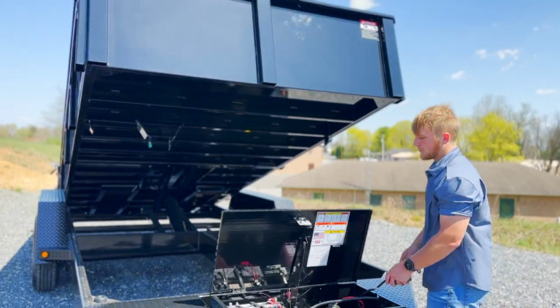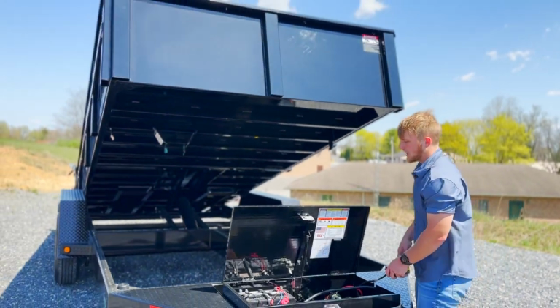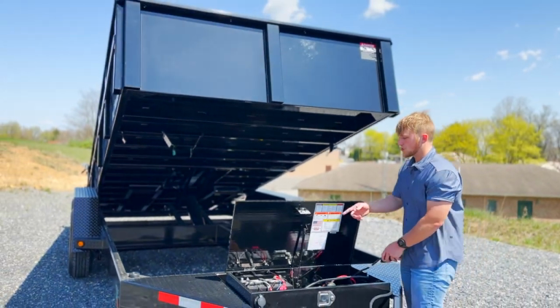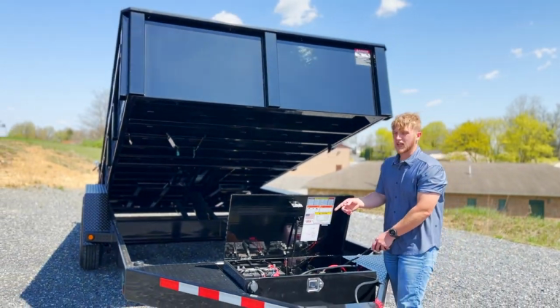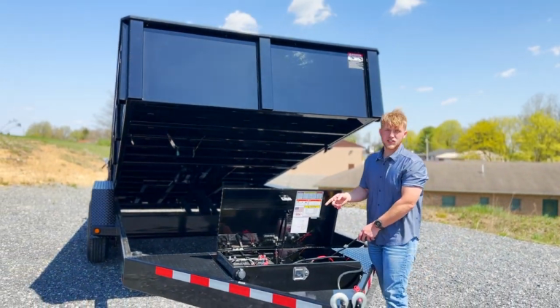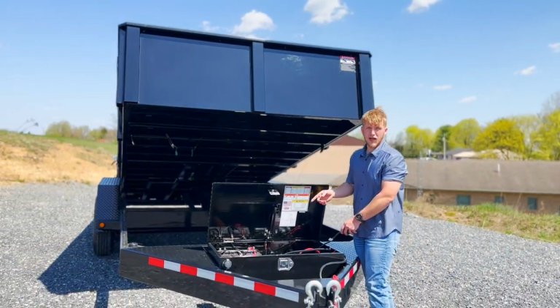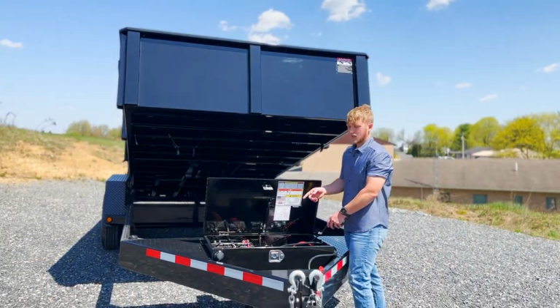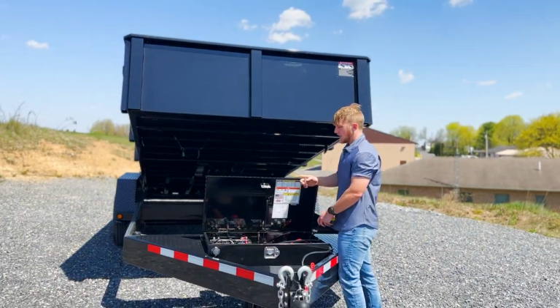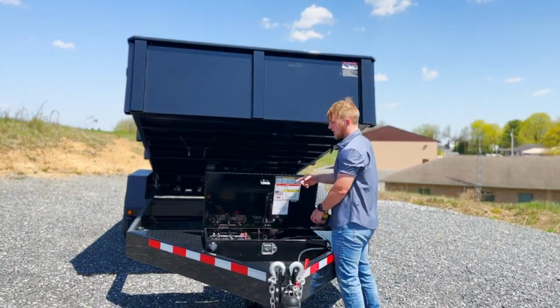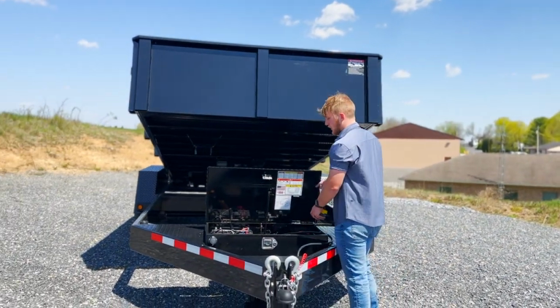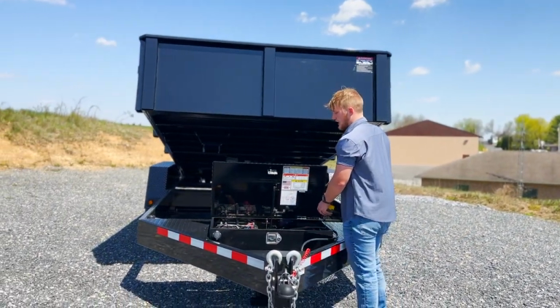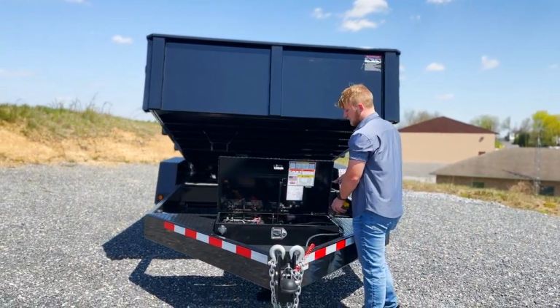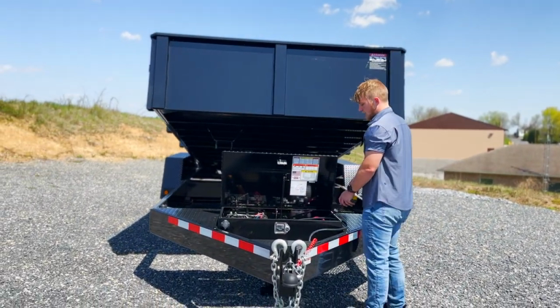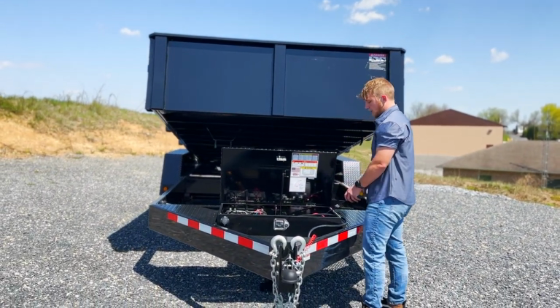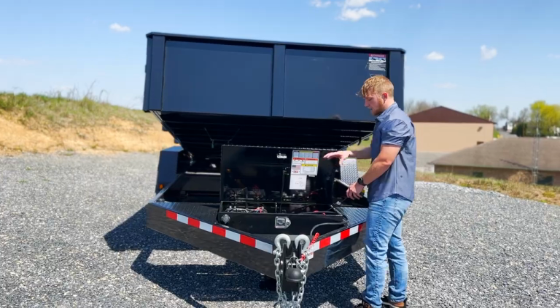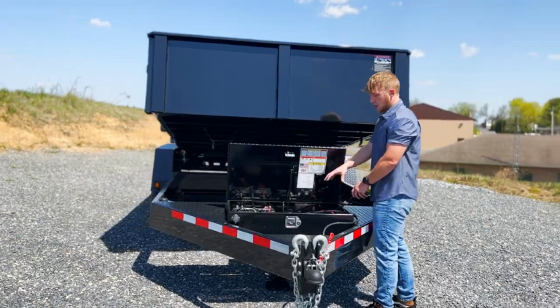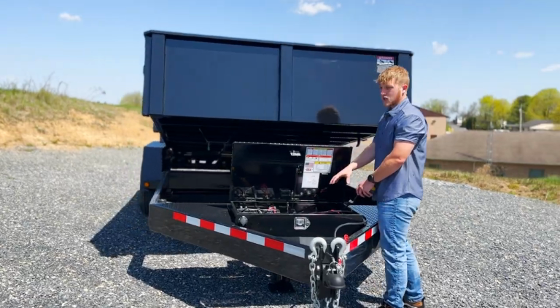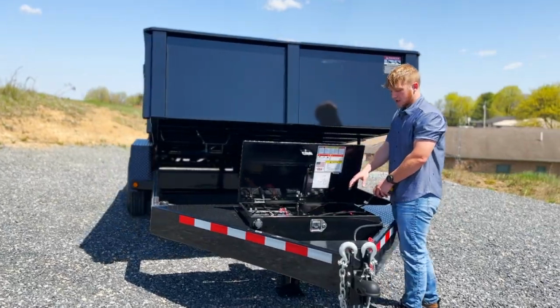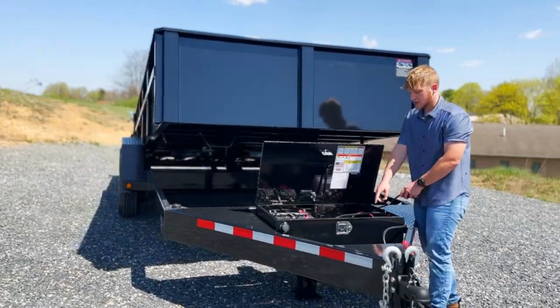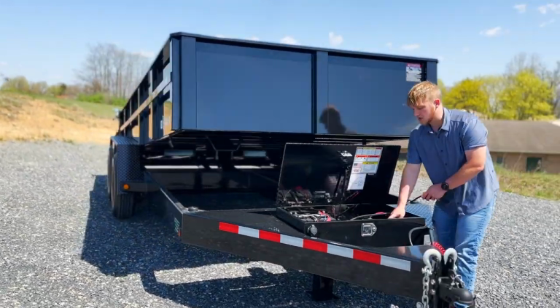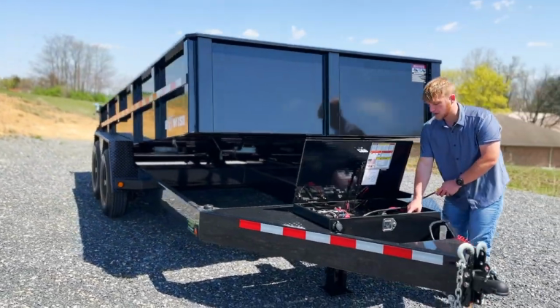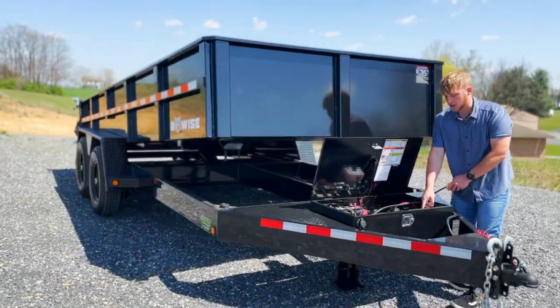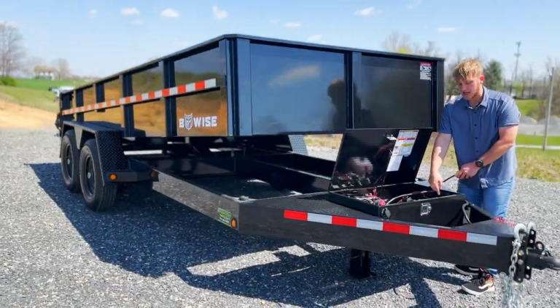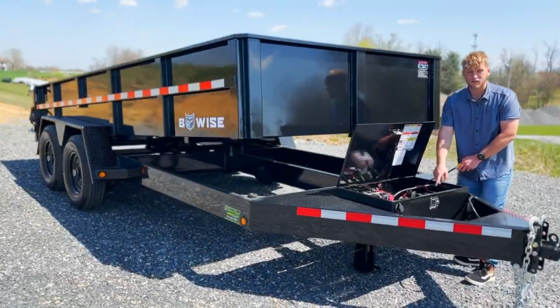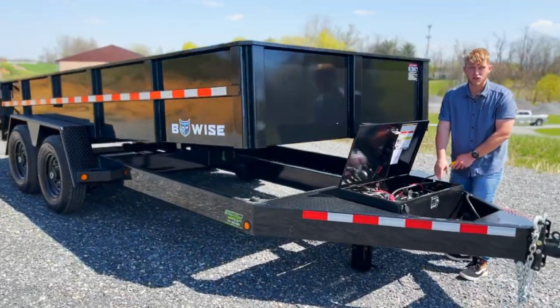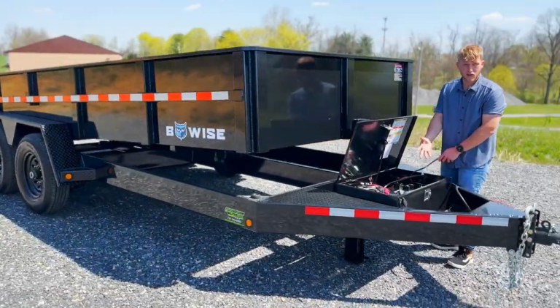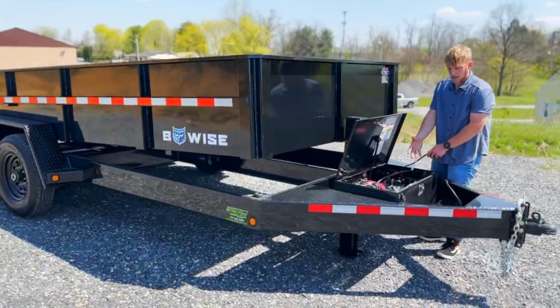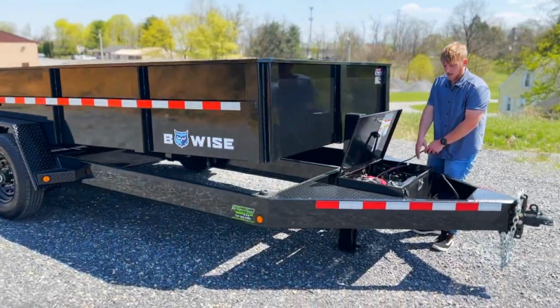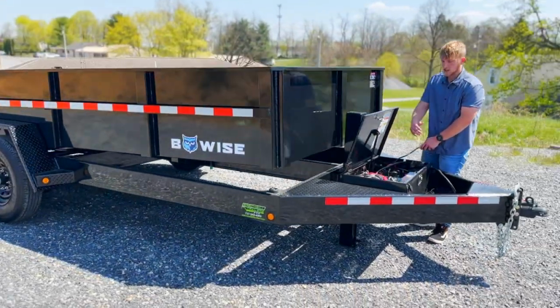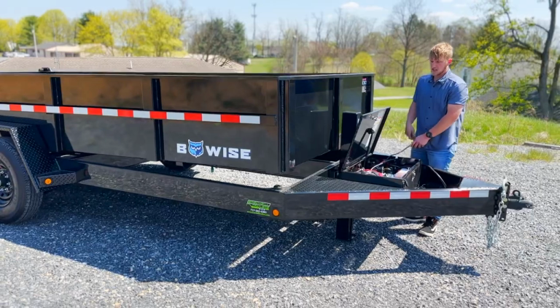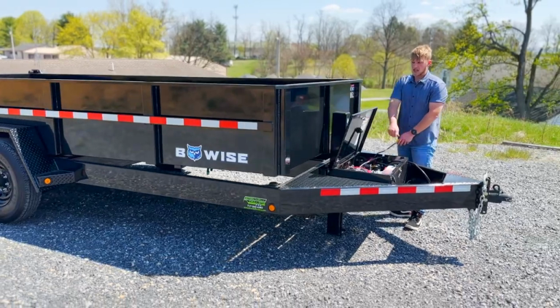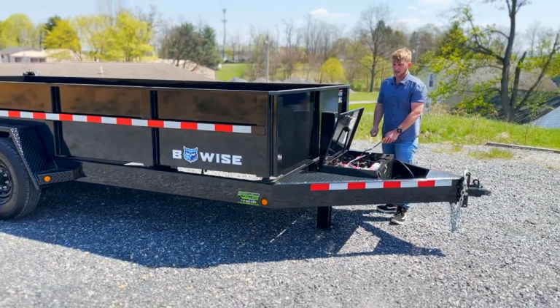It comes with an Interstate battery, the SRM27, and Bucher hydraulics. This hydraulic uses ATF fluid, so if you ever need to add any, it's just ATF.